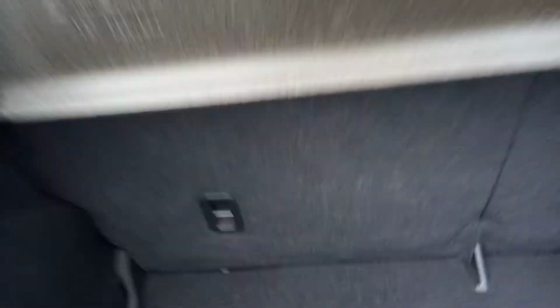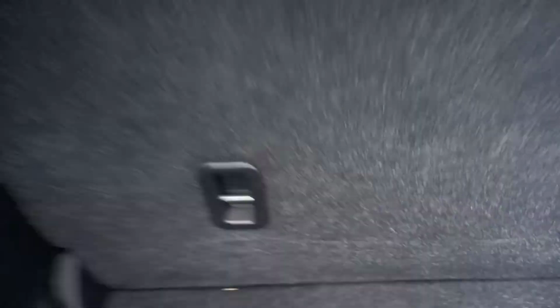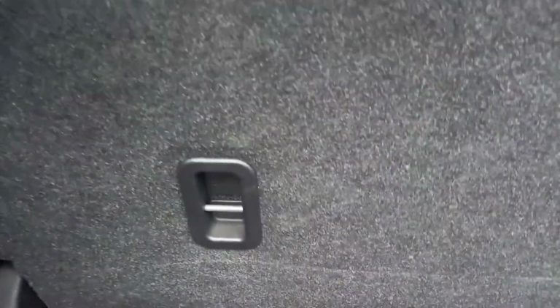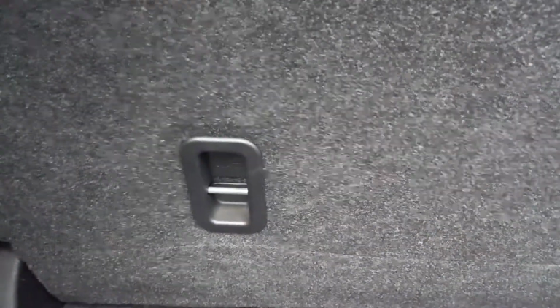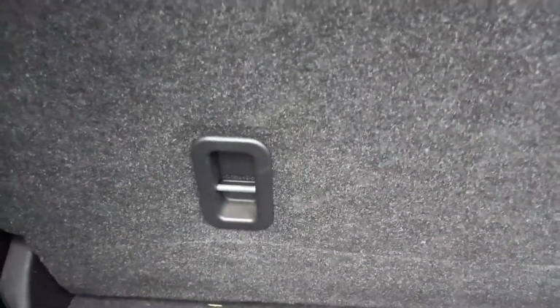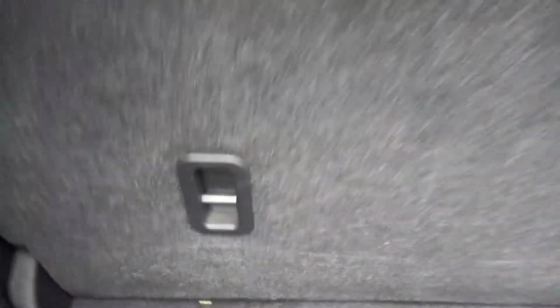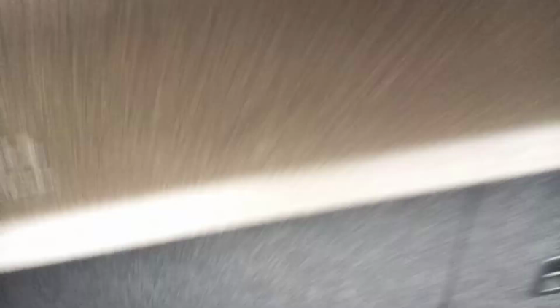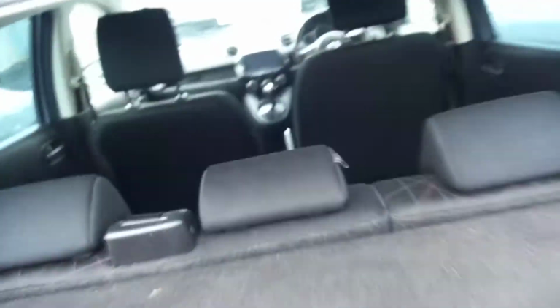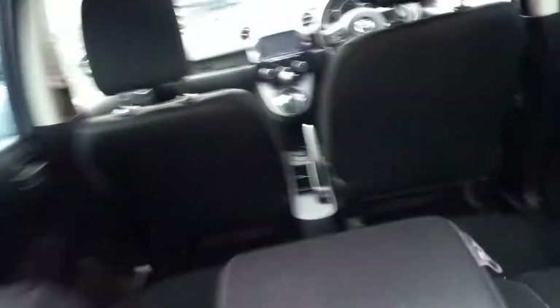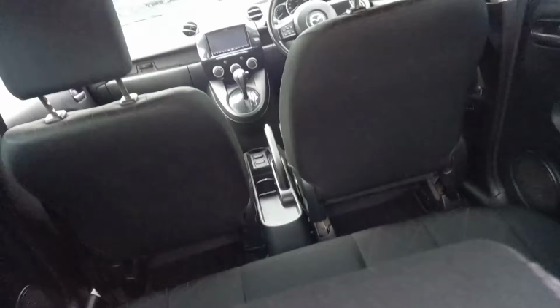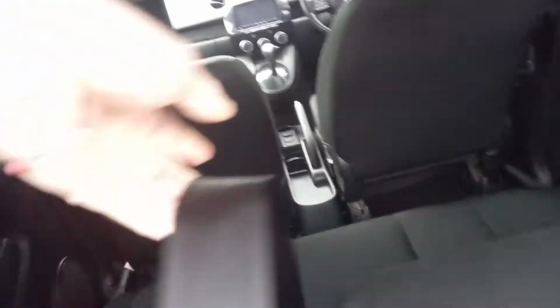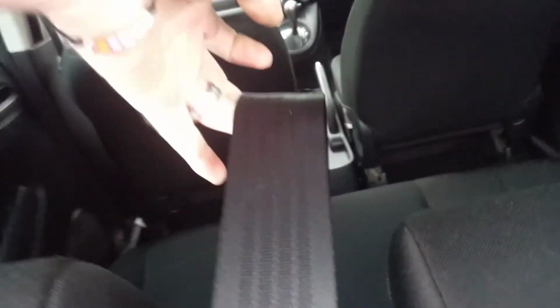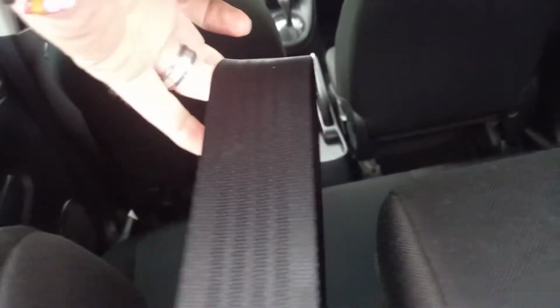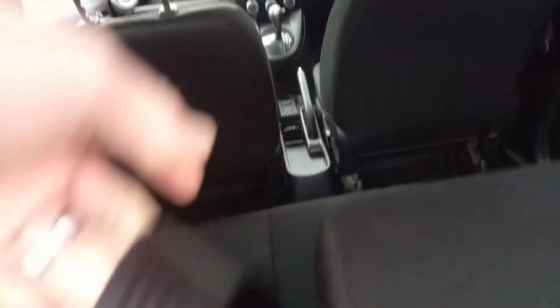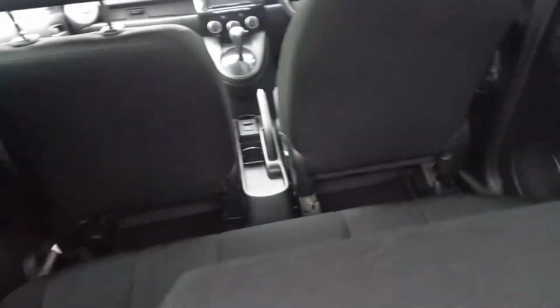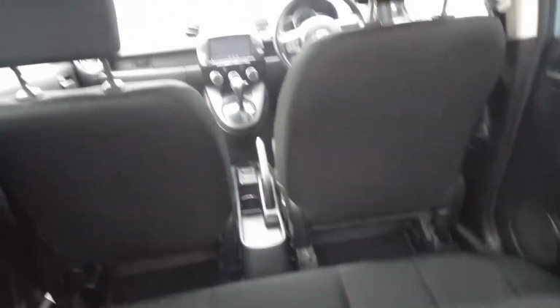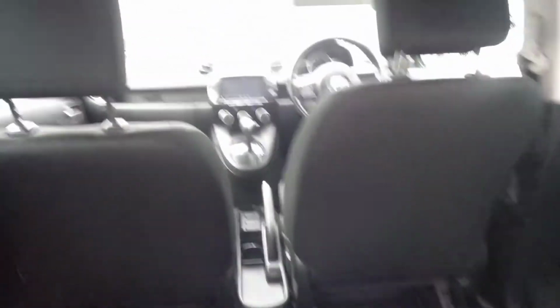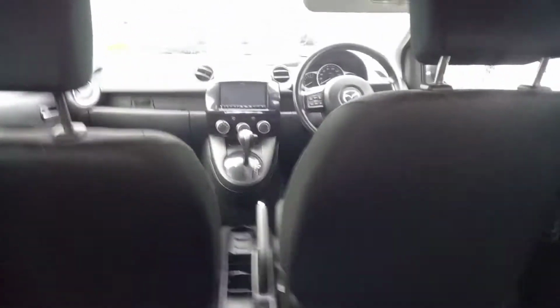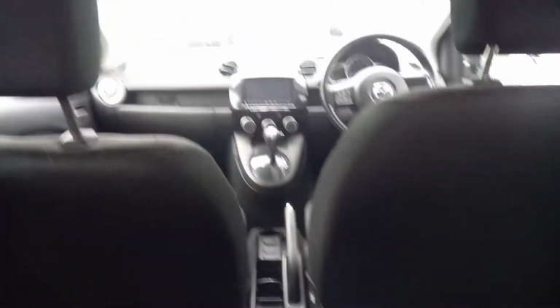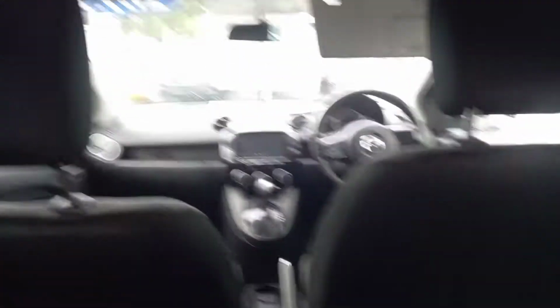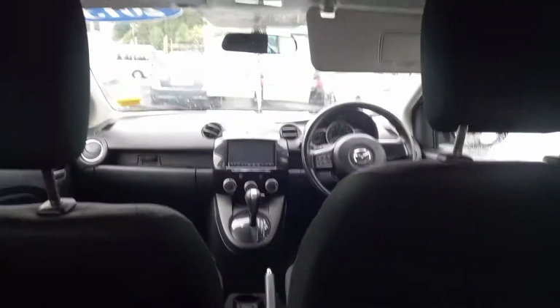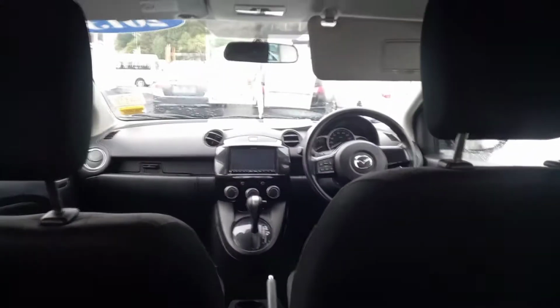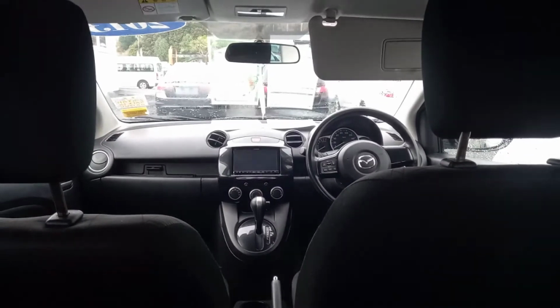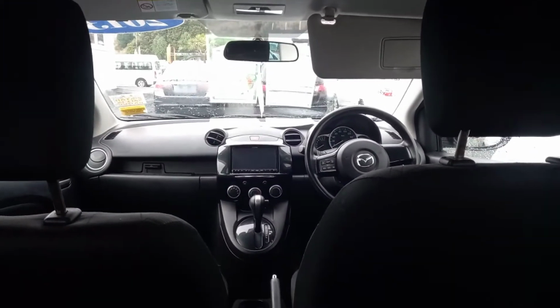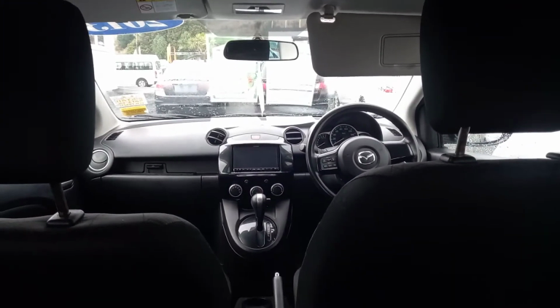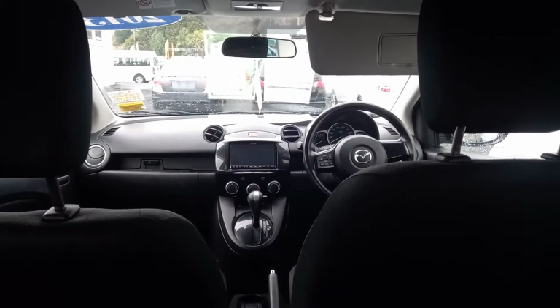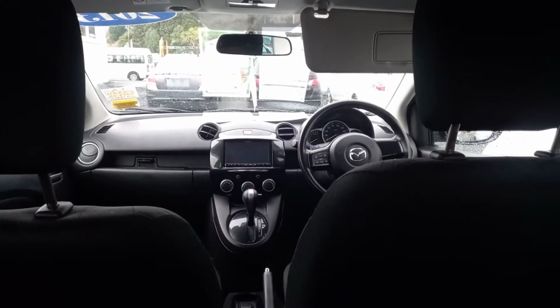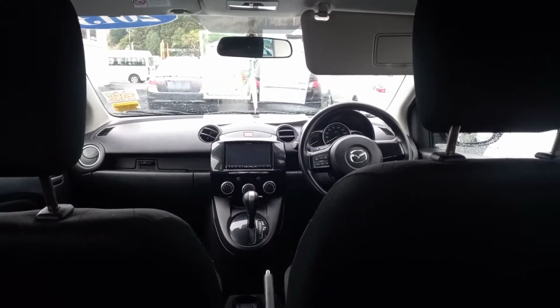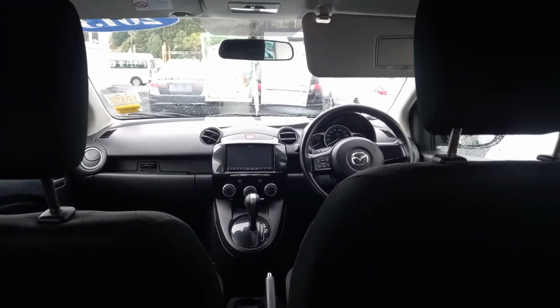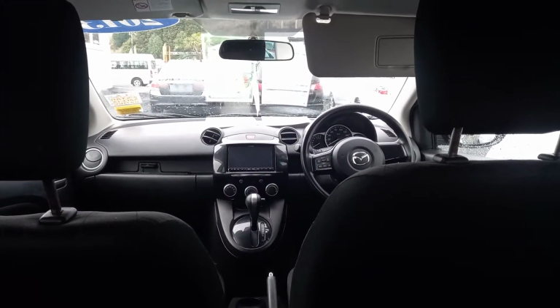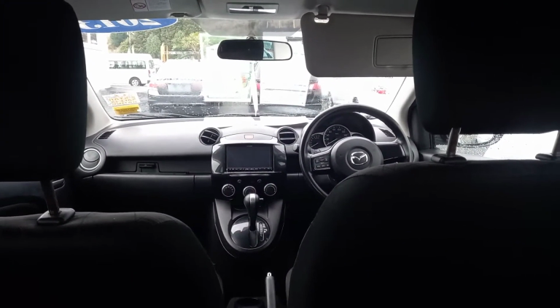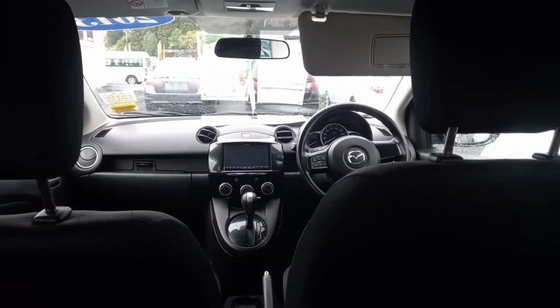You've got isofix for your car seat points there too, and three-point seat belts in the back as well, which is quite handy. You've got good visibility at the front and good mirror size as well for backing, so it's nice and easy to see around the vehicle.